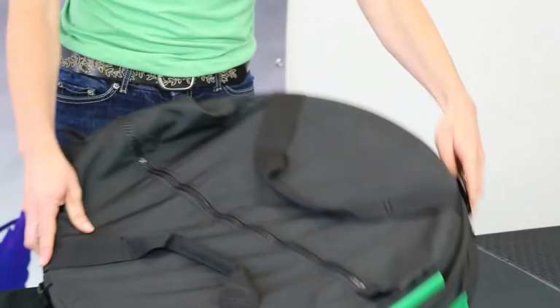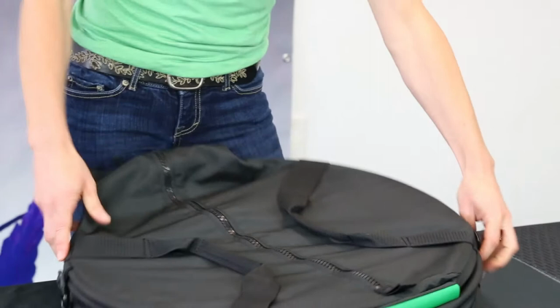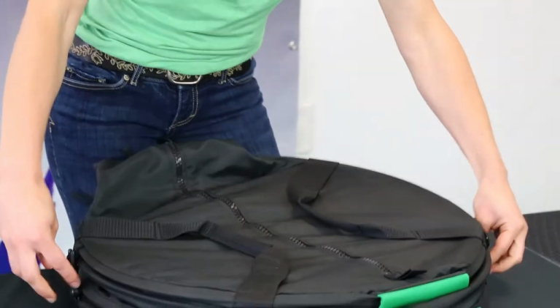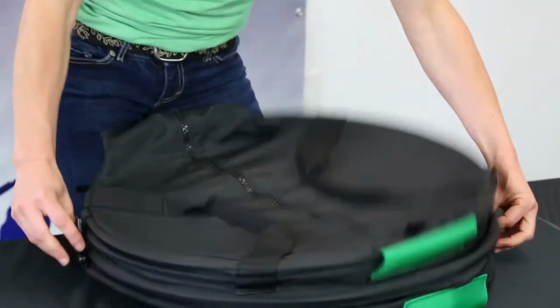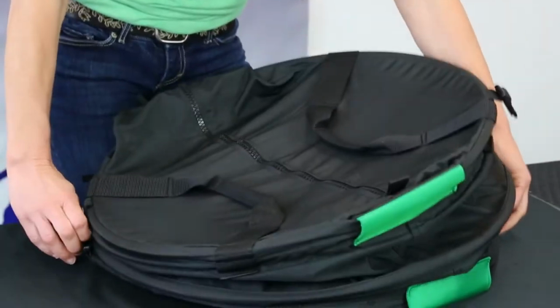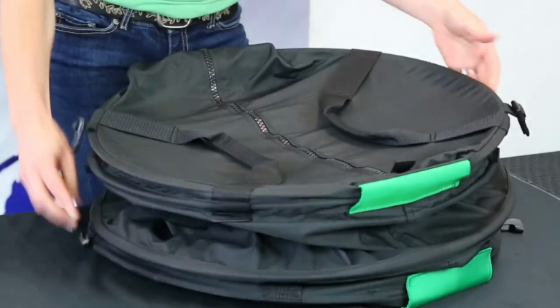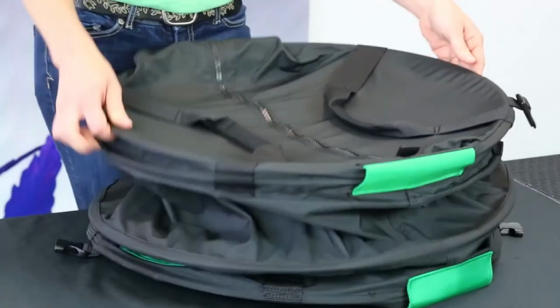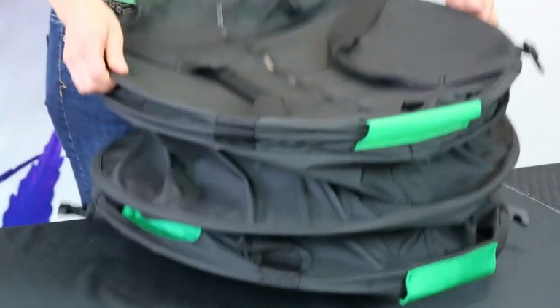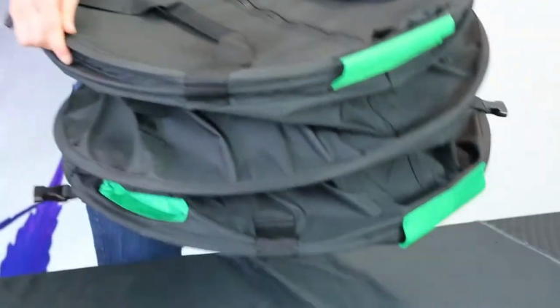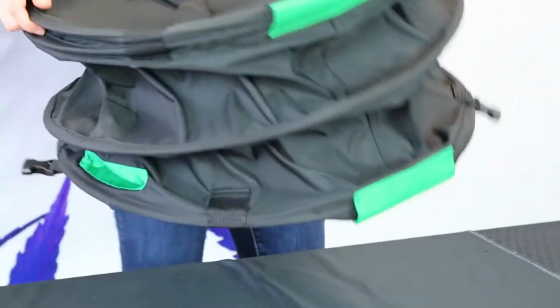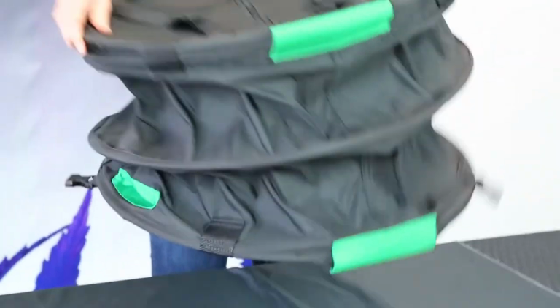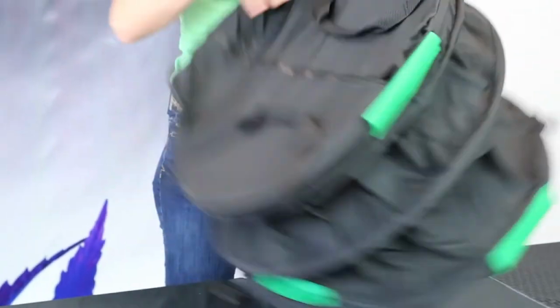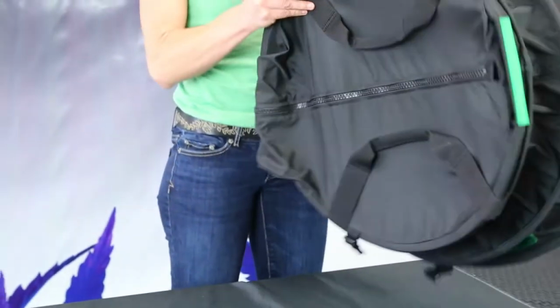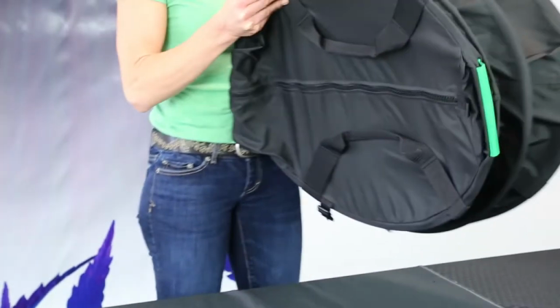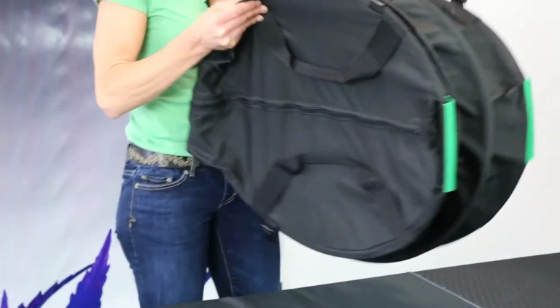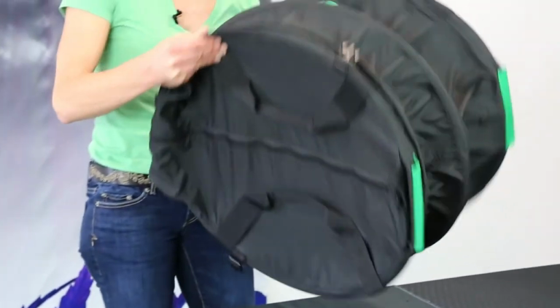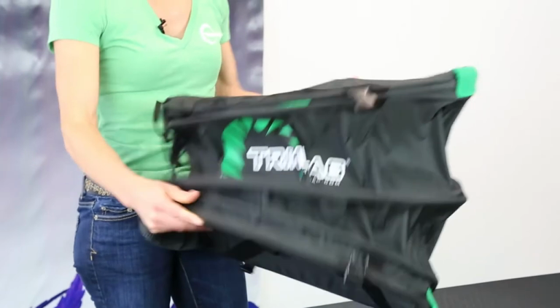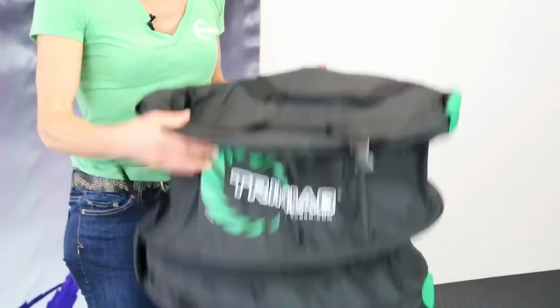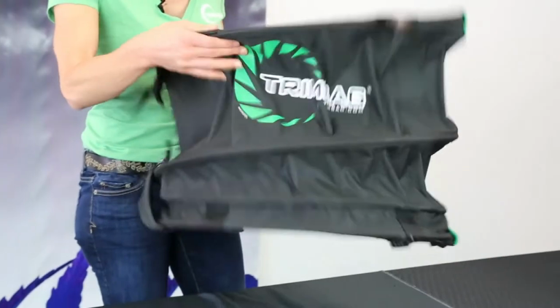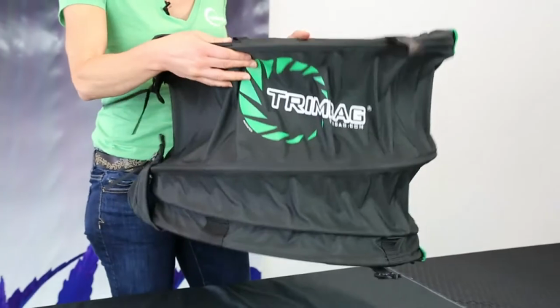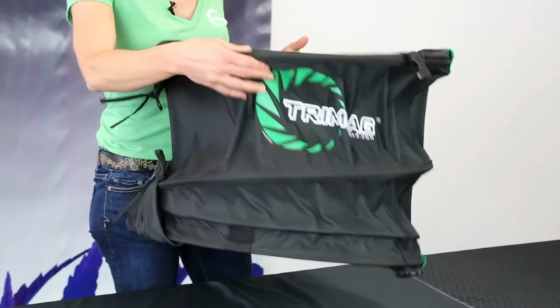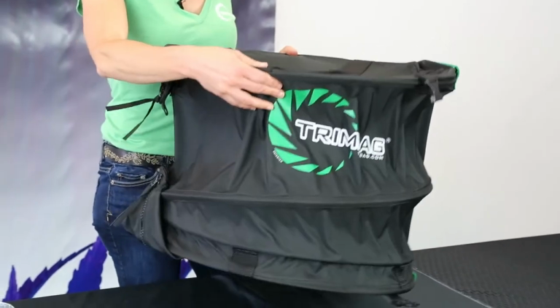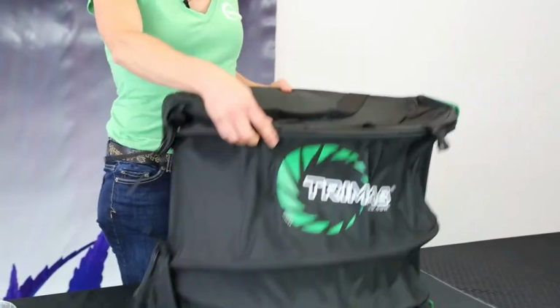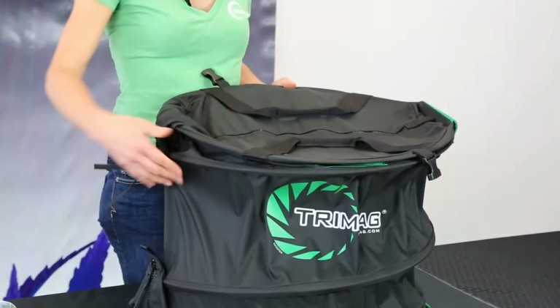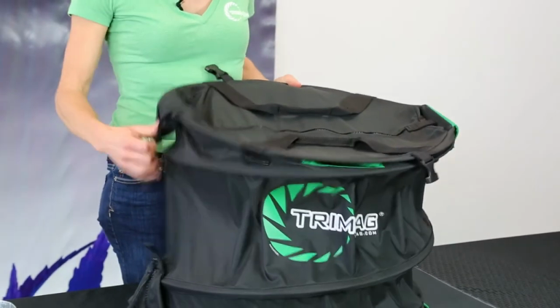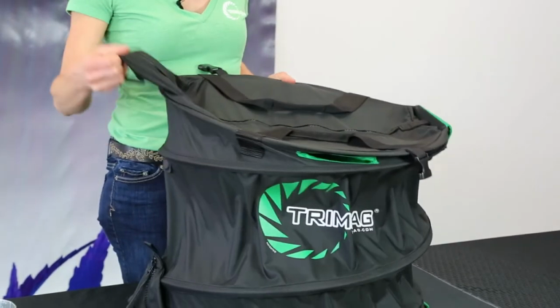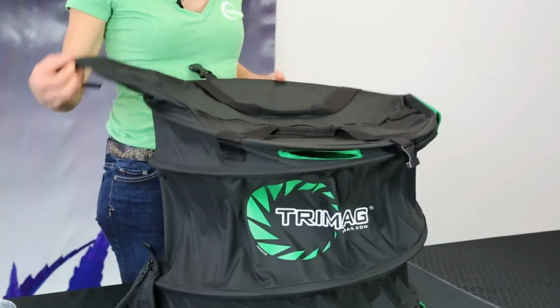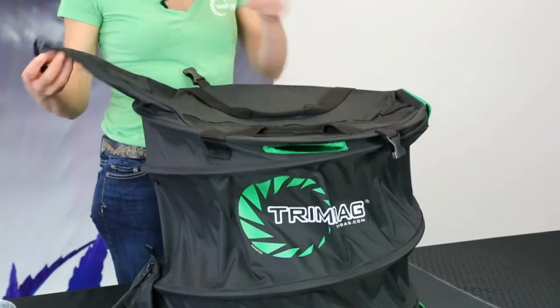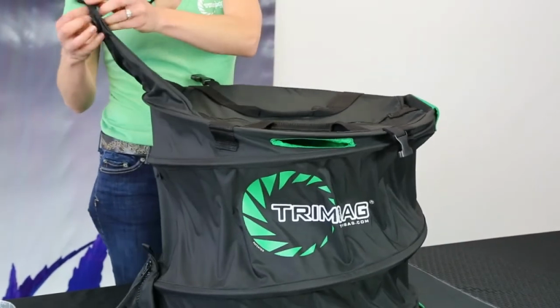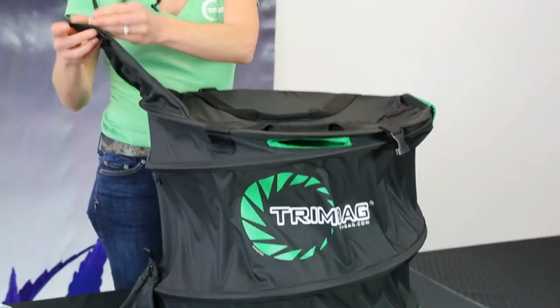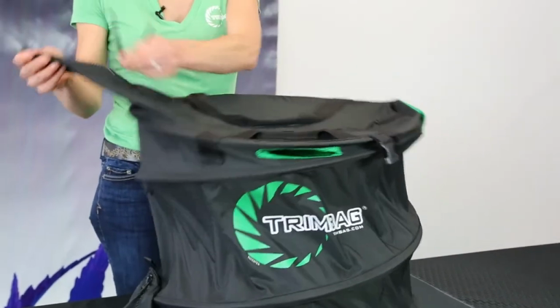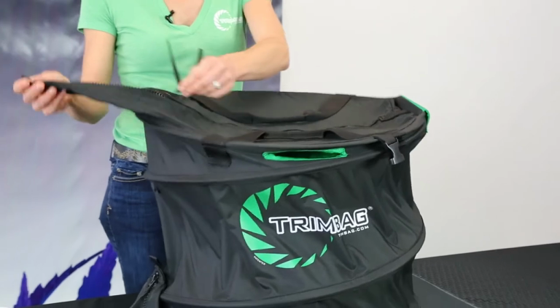You just take it and you're going to unclip it right here and here. You can see how nice and airtight it is — it helps reduce the dust. It comes fully assembled and ready to use.